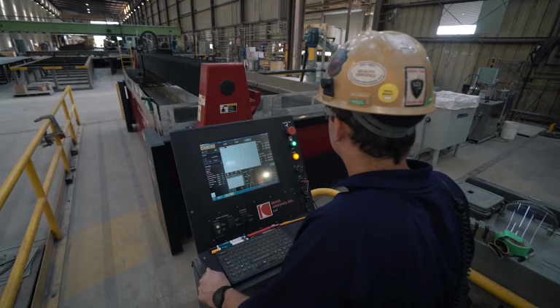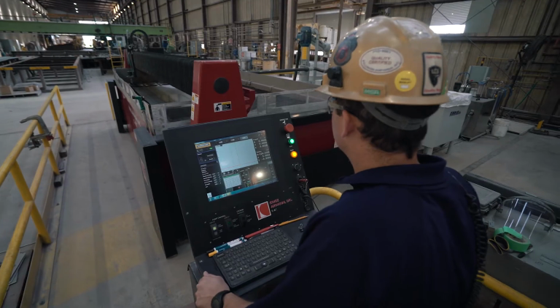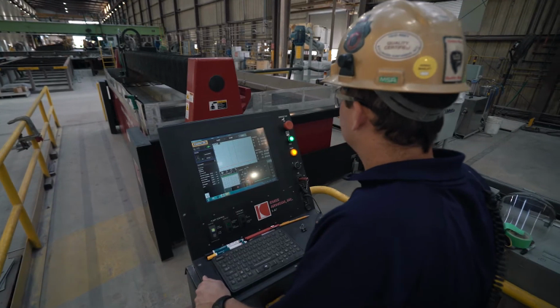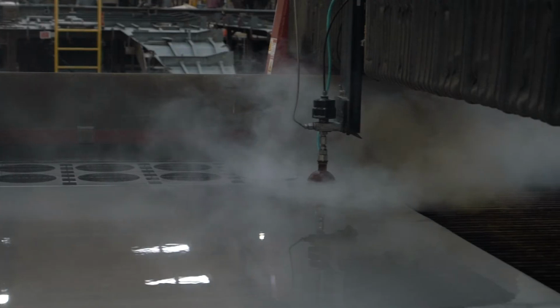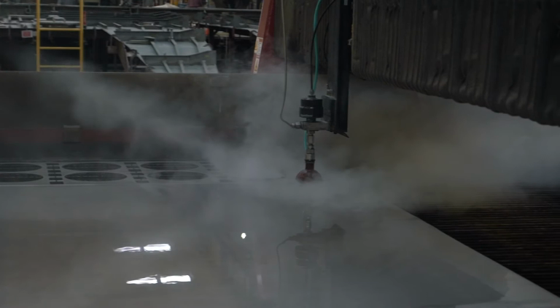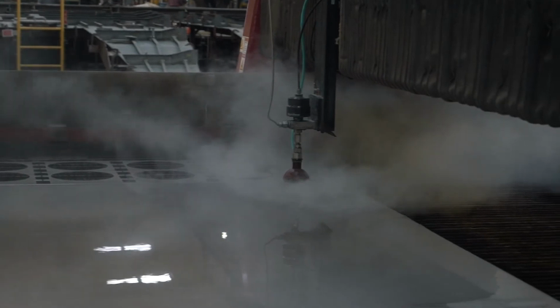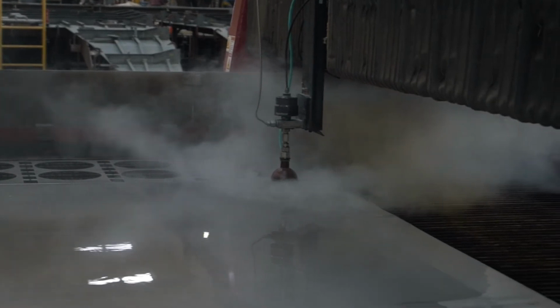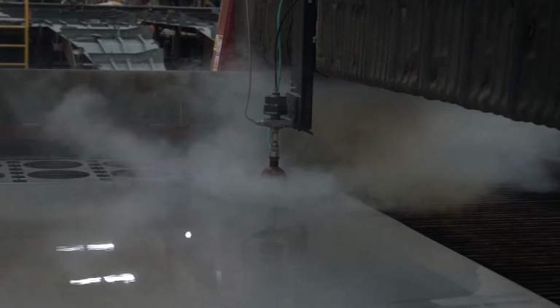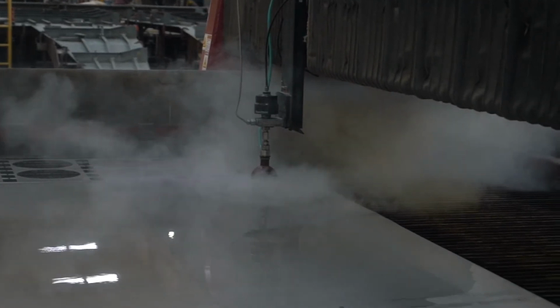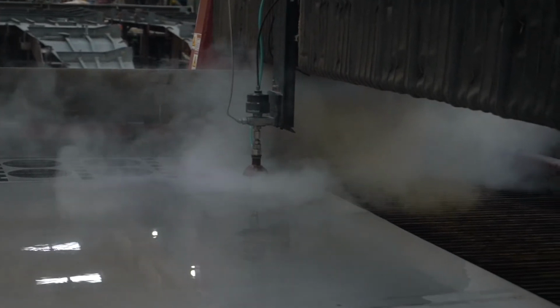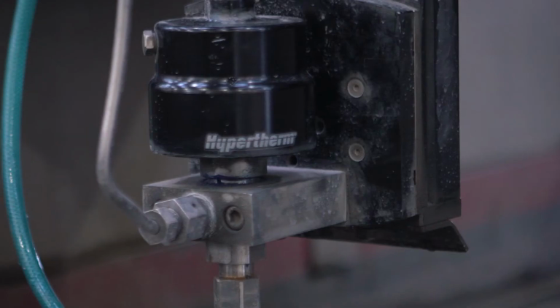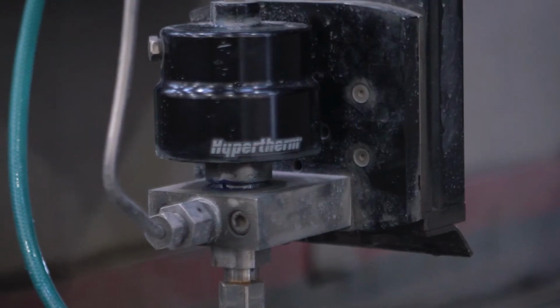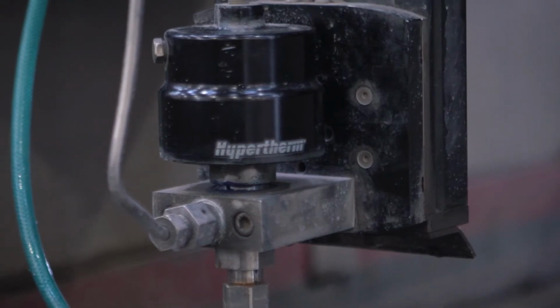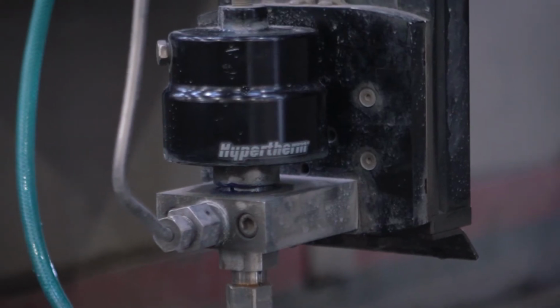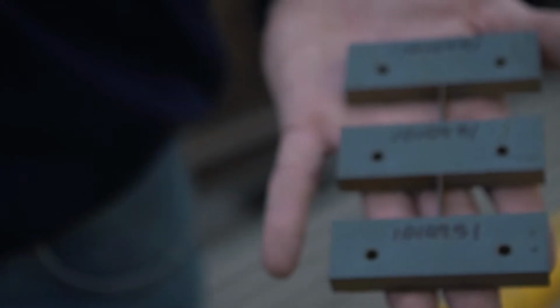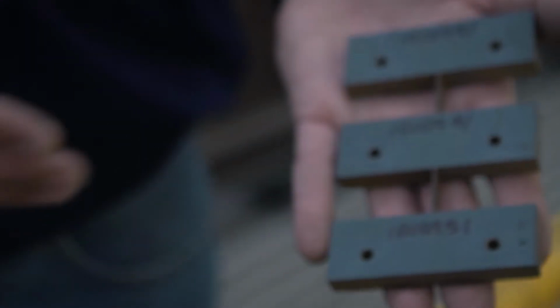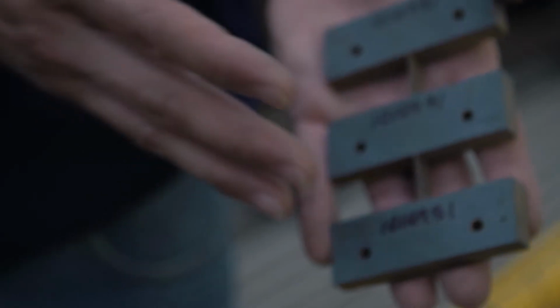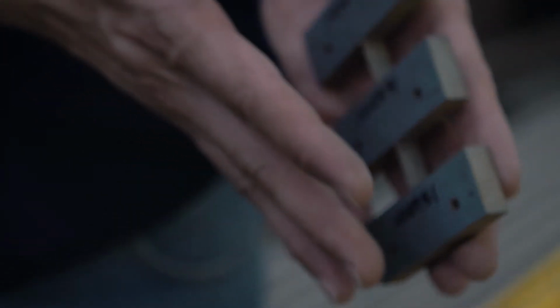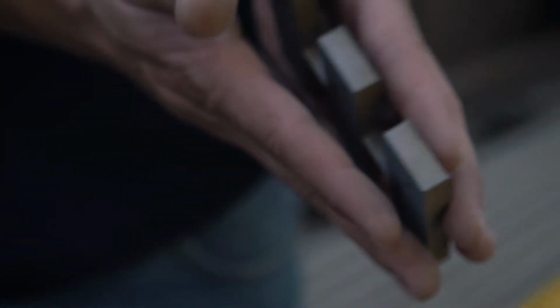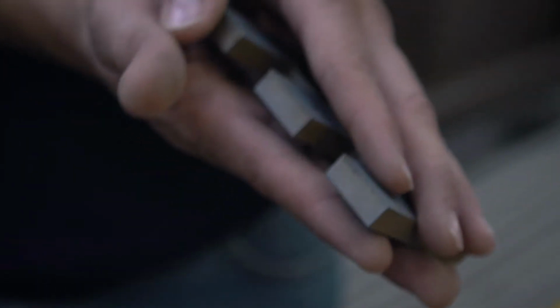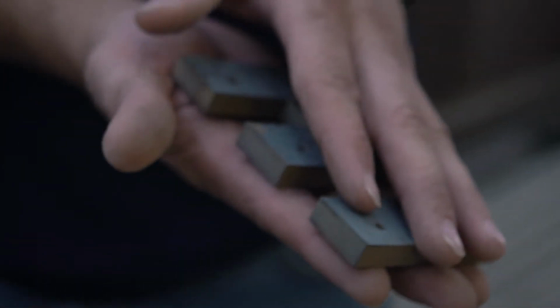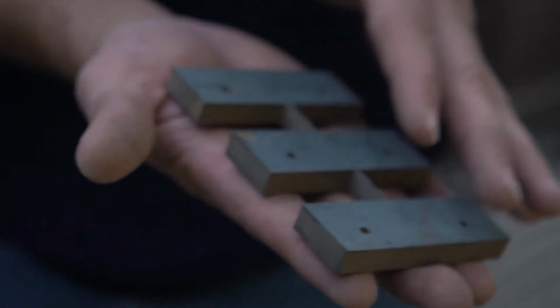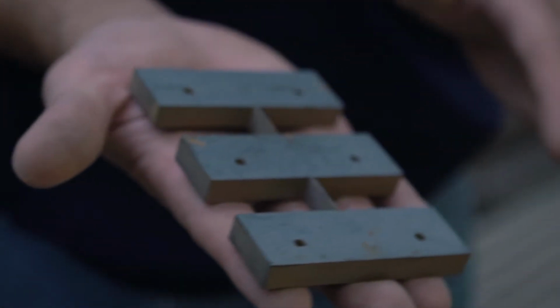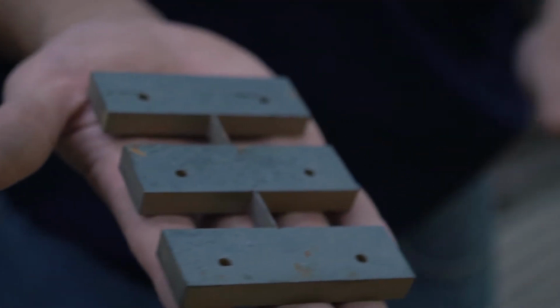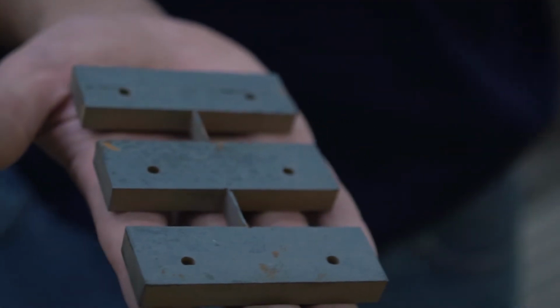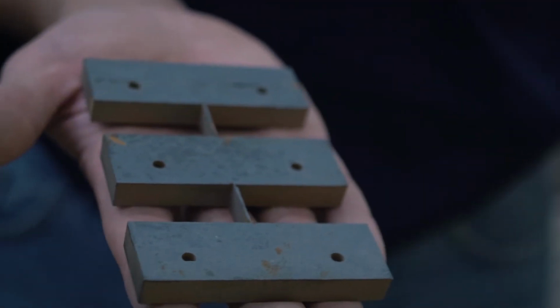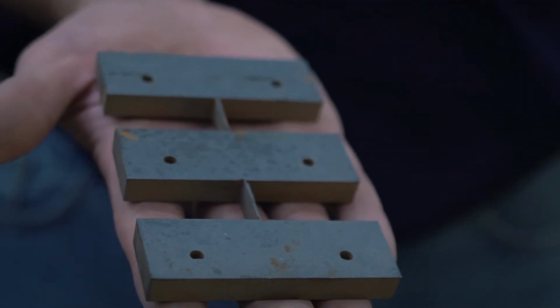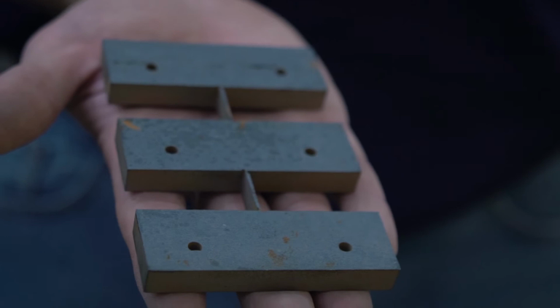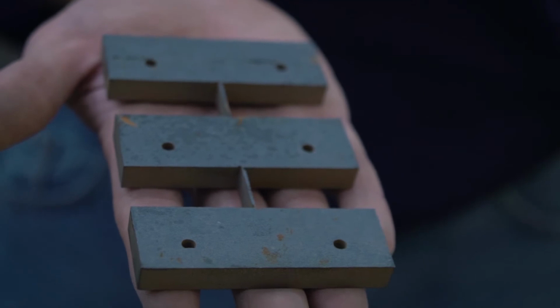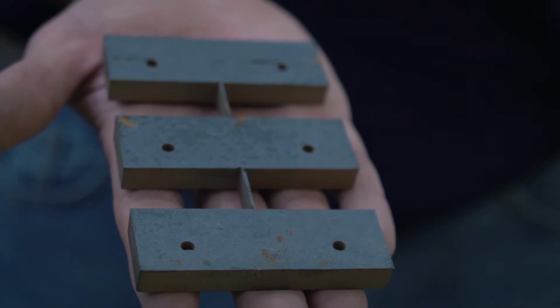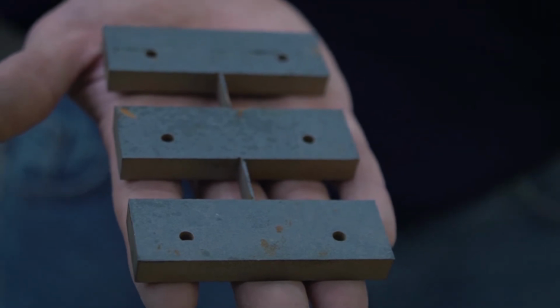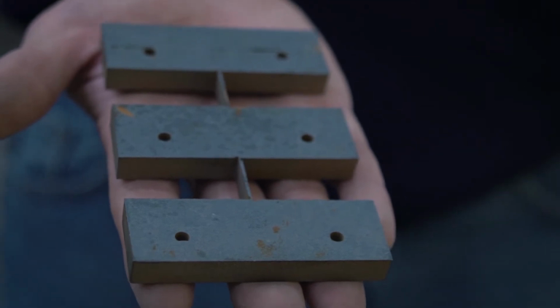The waterjet, now that we have it, really helps us as far as getting the cut quality and products that we need. On the waterjet we cut all parts for the watertight doors that we've supplied for the United States Coast Guard.